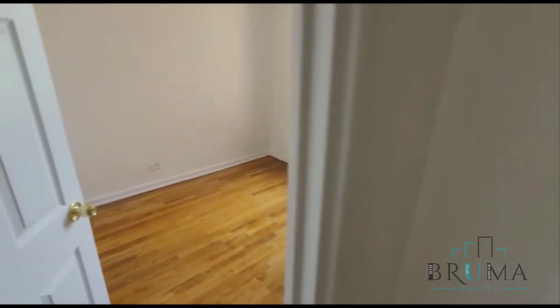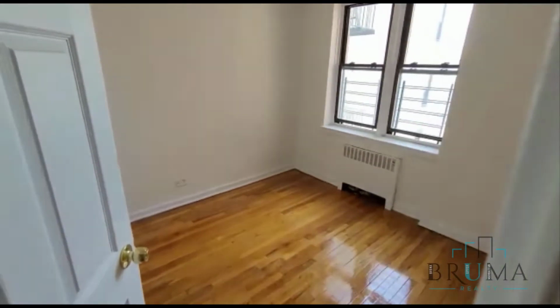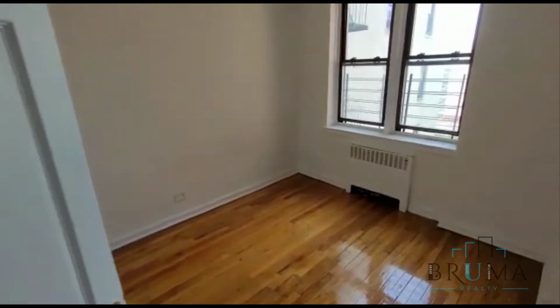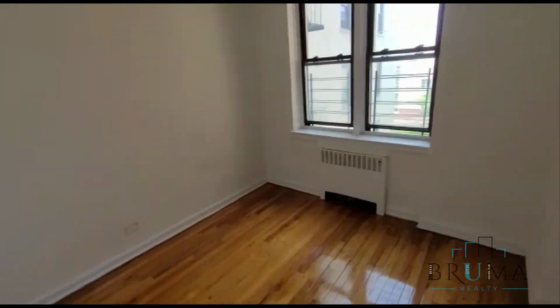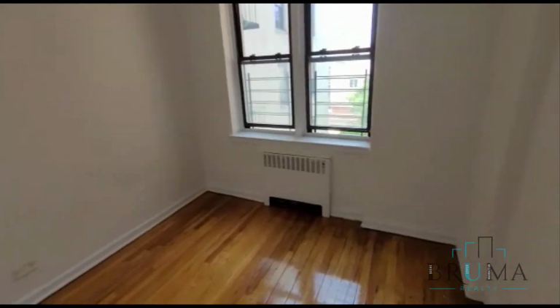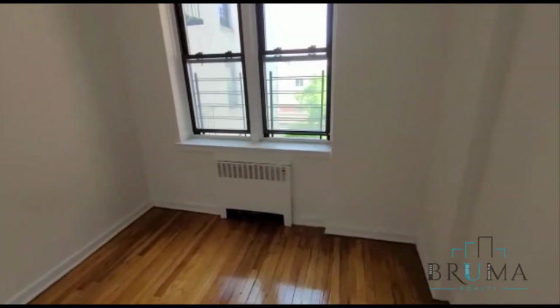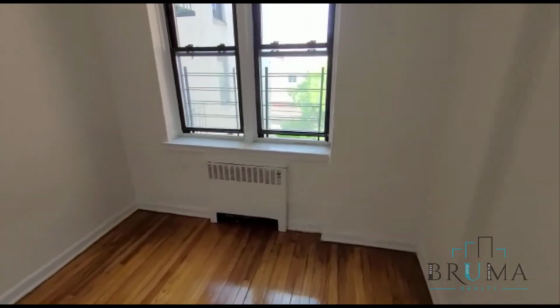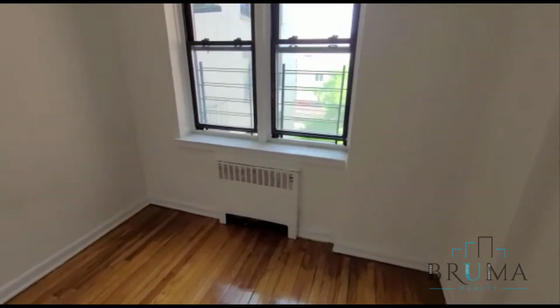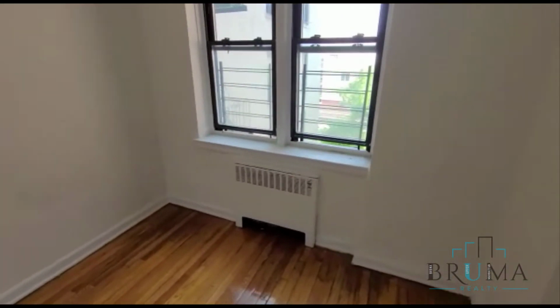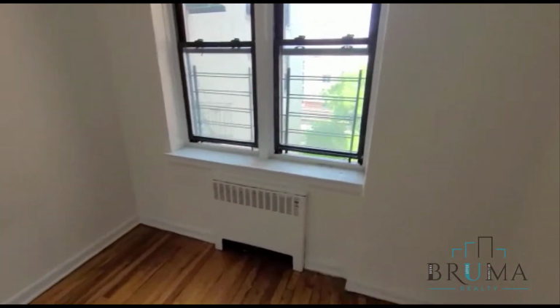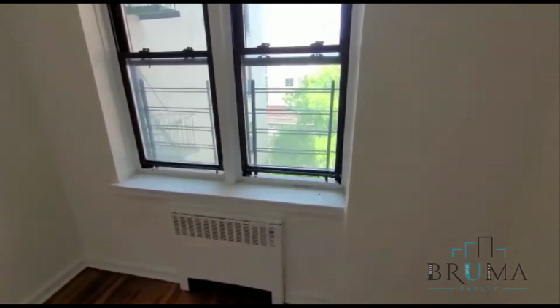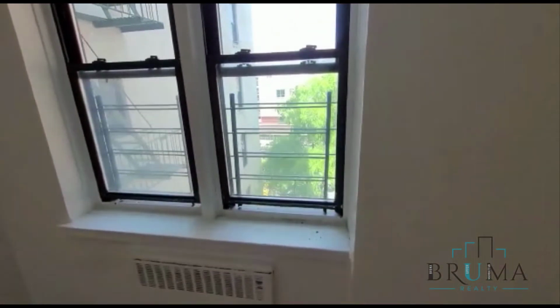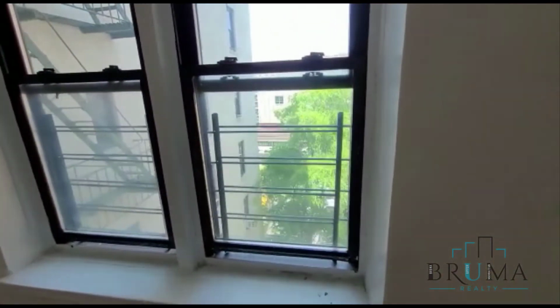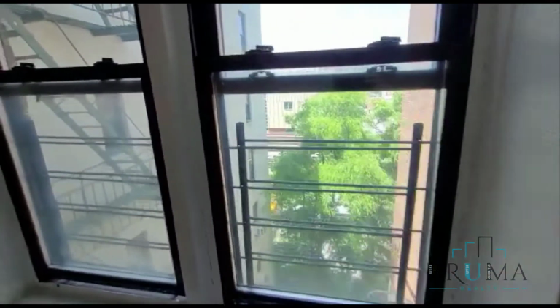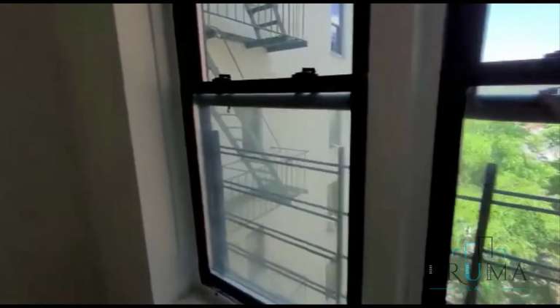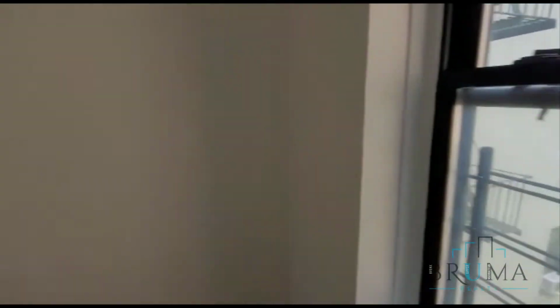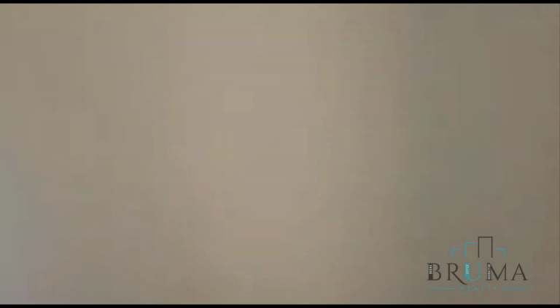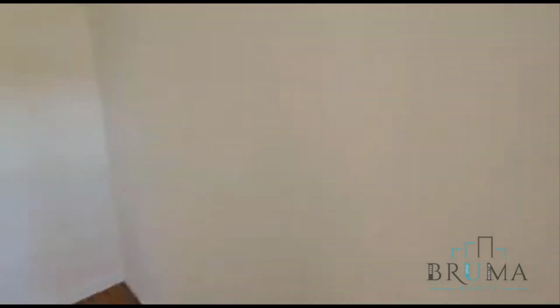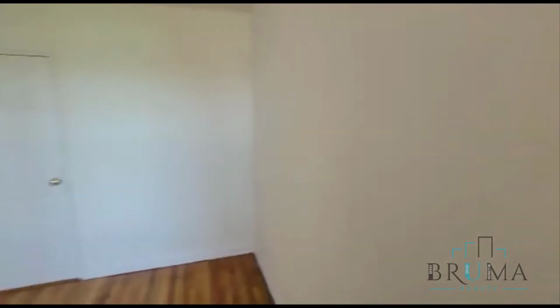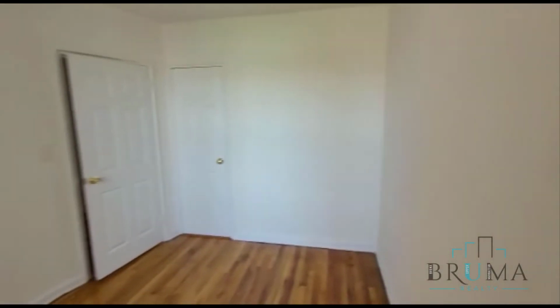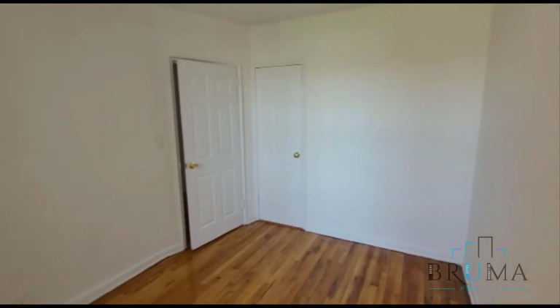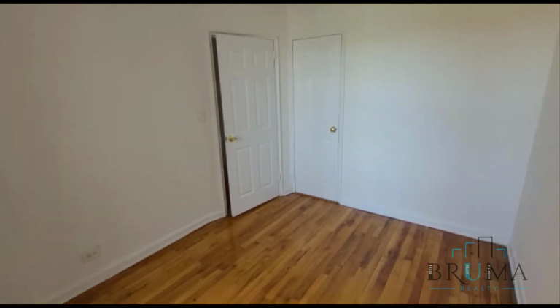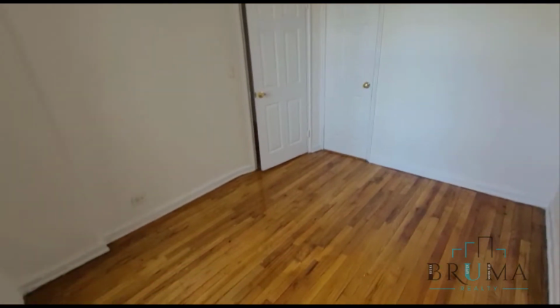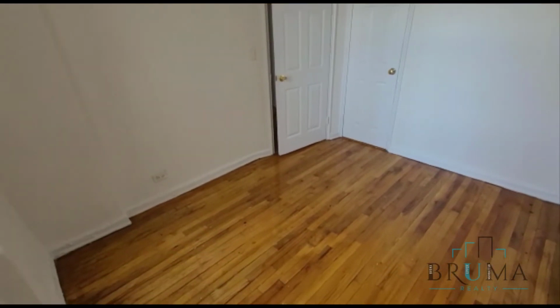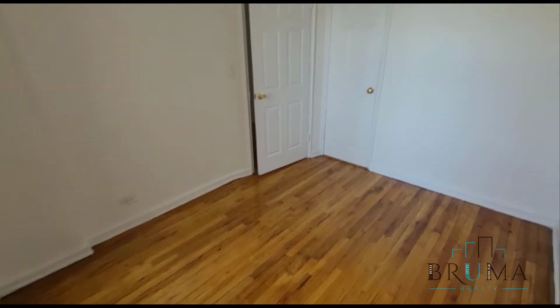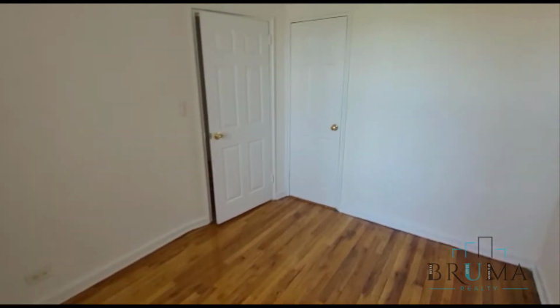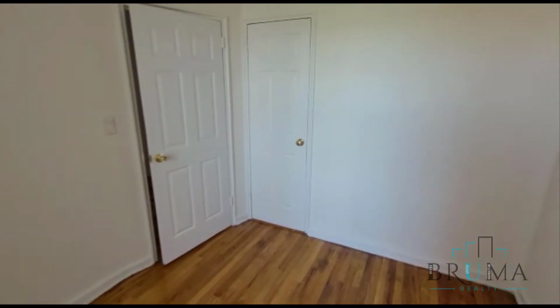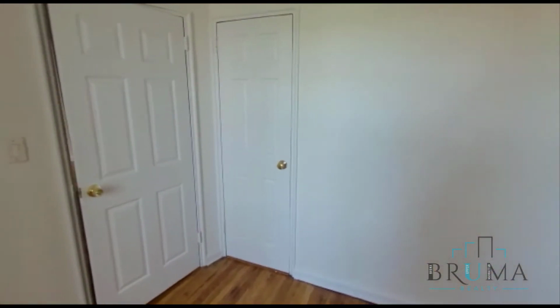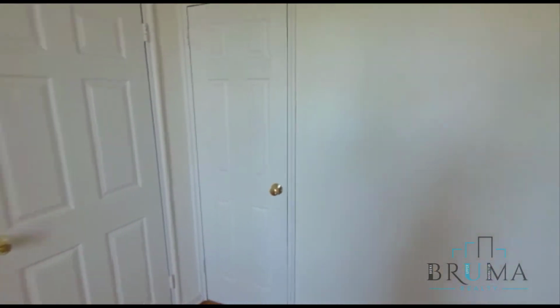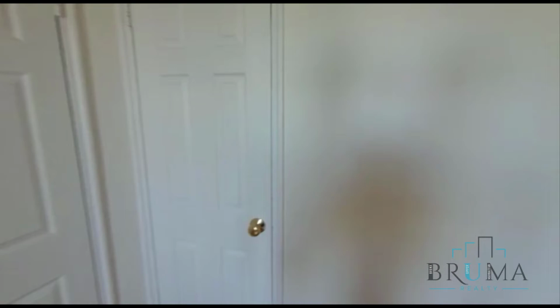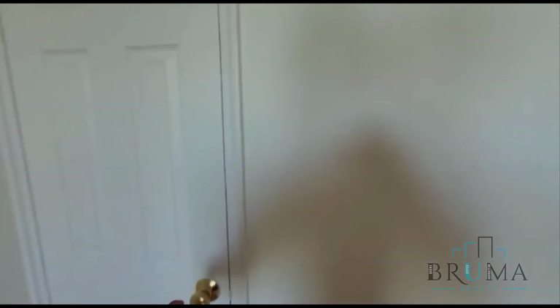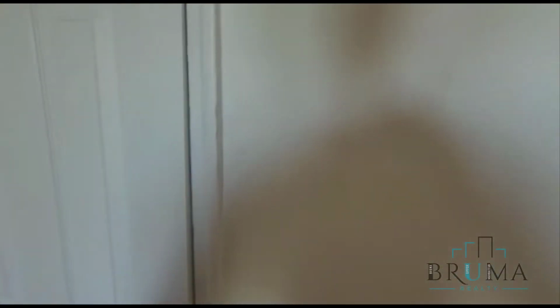This is bedroom number one. It can fit a queen size, or a full size more comfortably. We've got a closet right here.